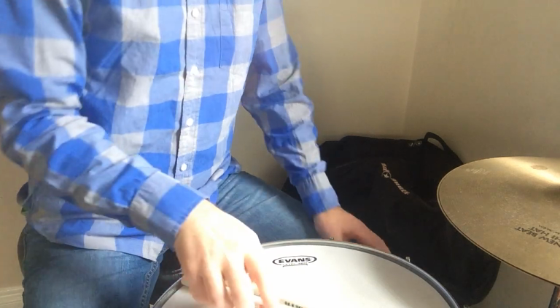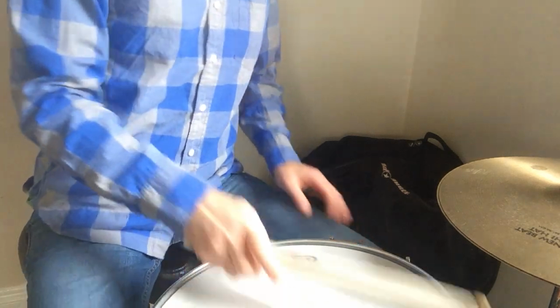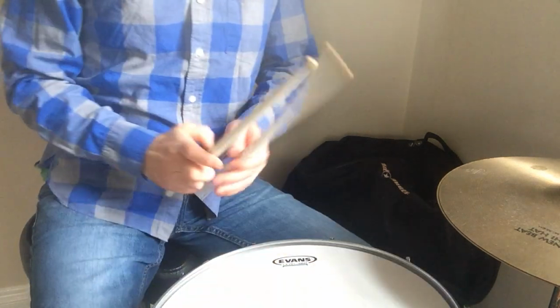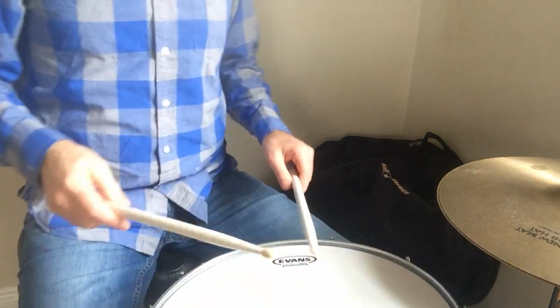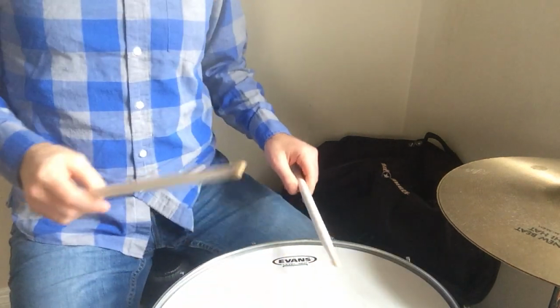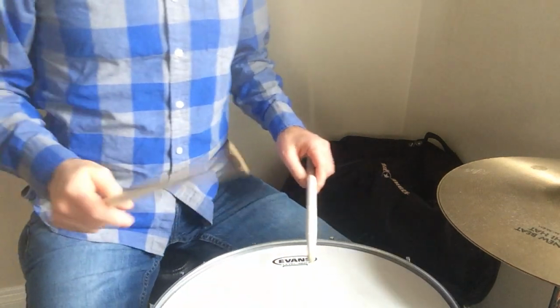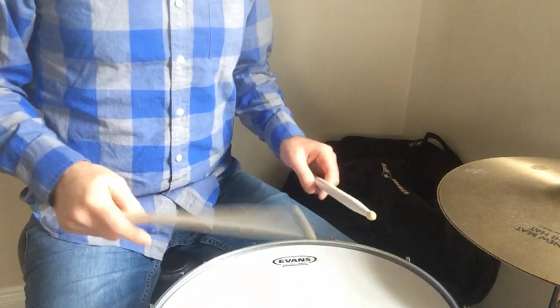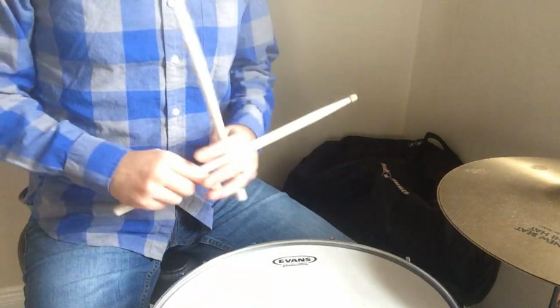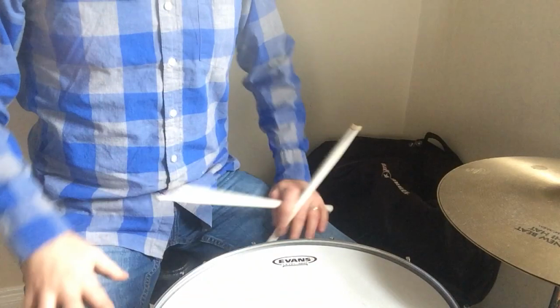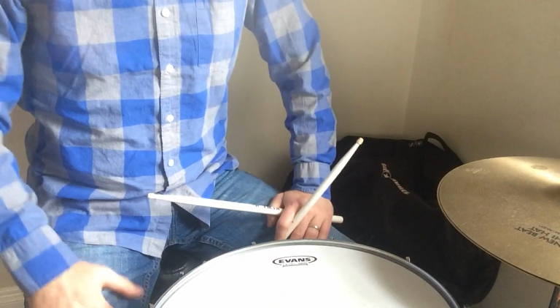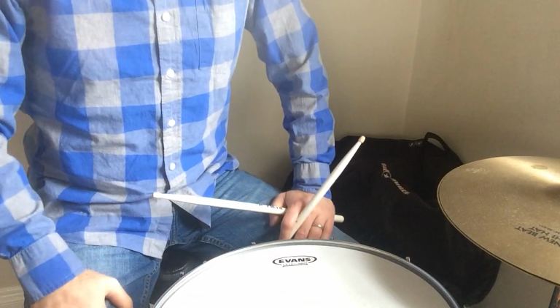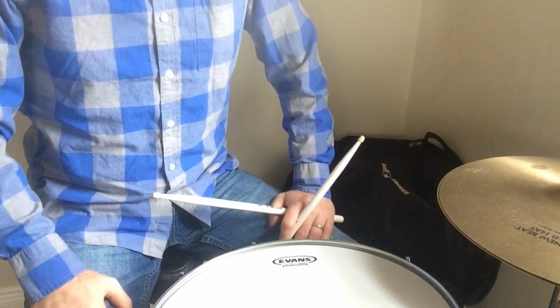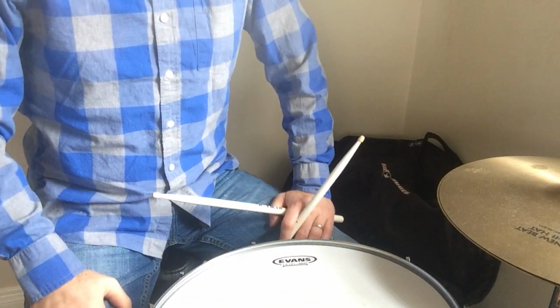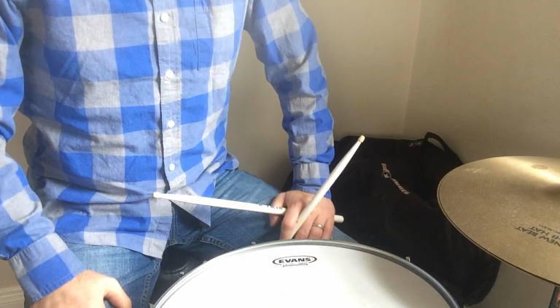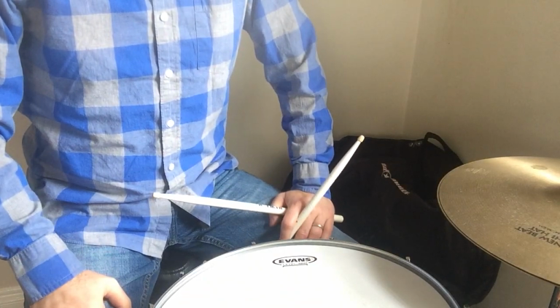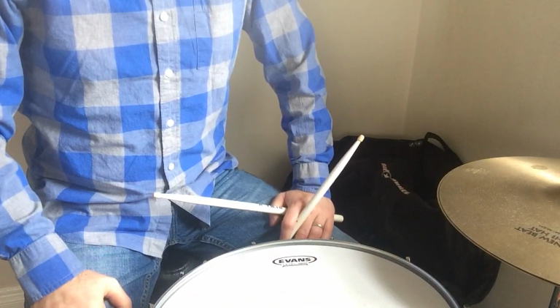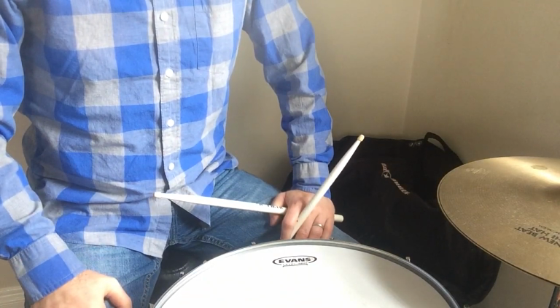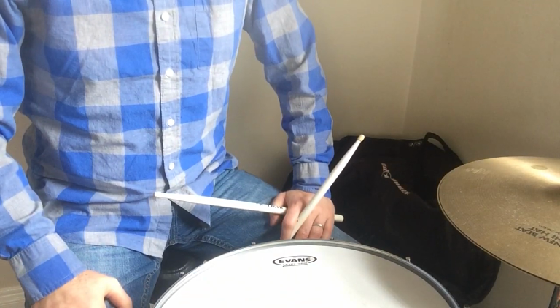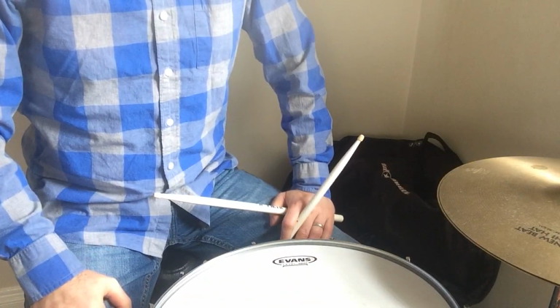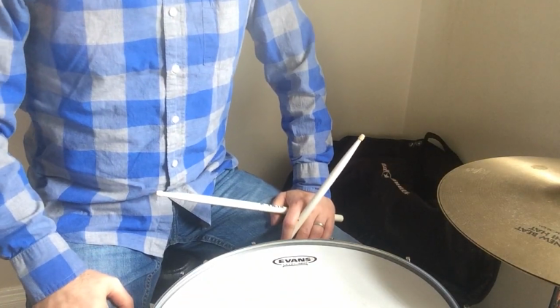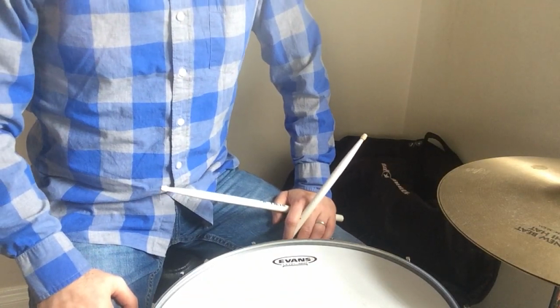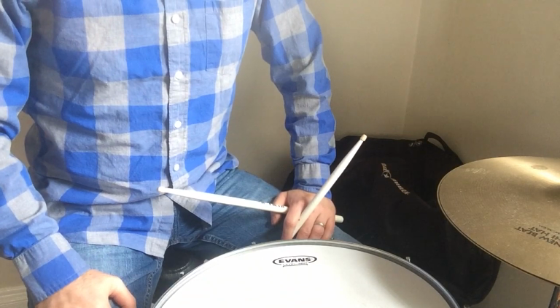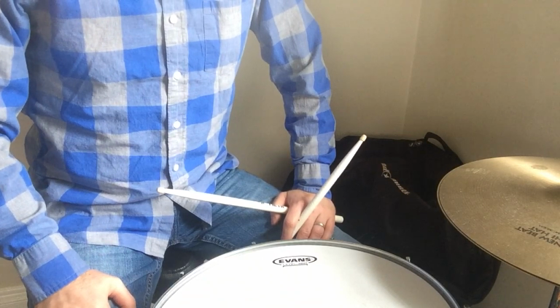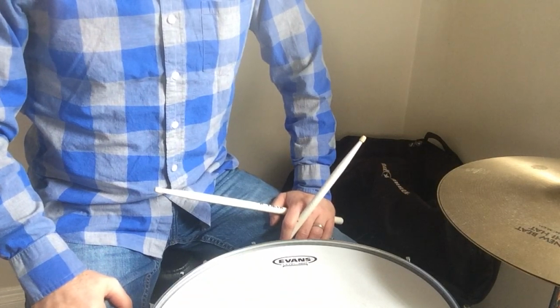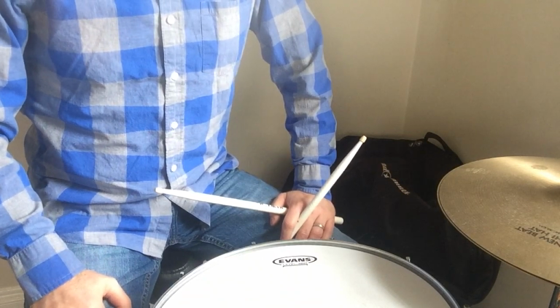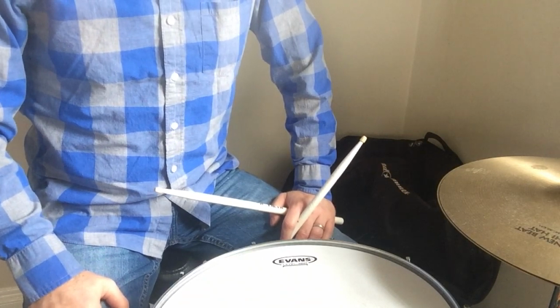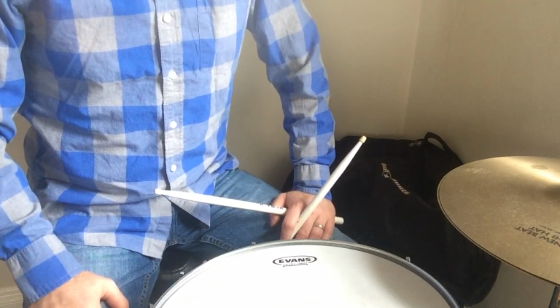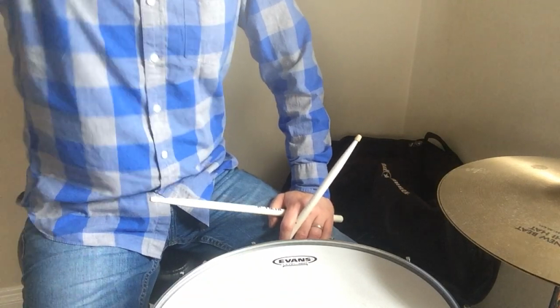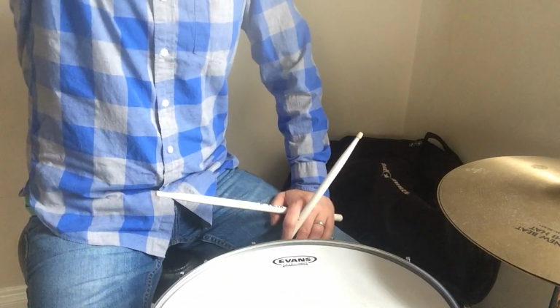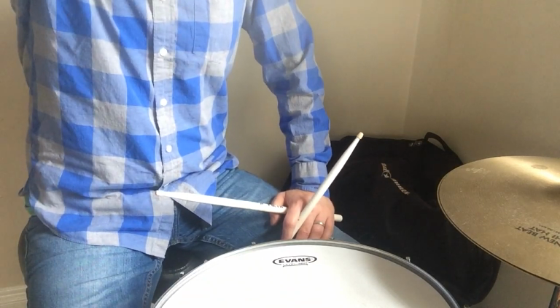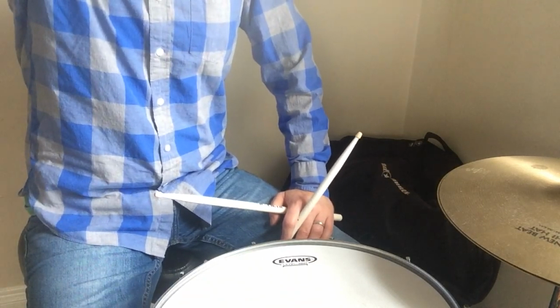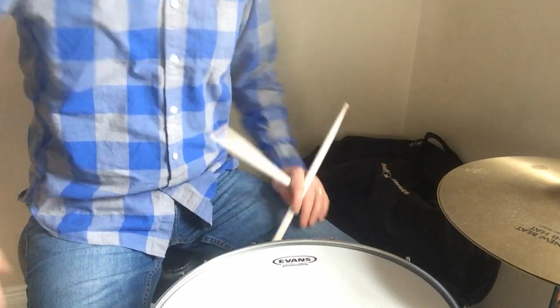All right, so the other thing I want you guys to practice — here's some hand technique stuff that I want you to practice while you're stuck at home.